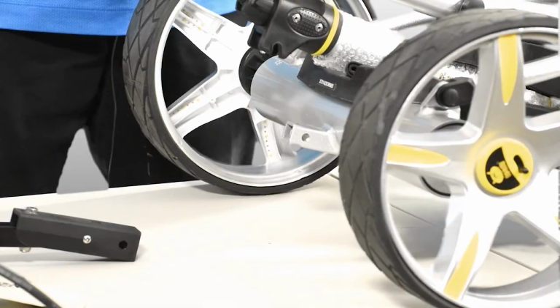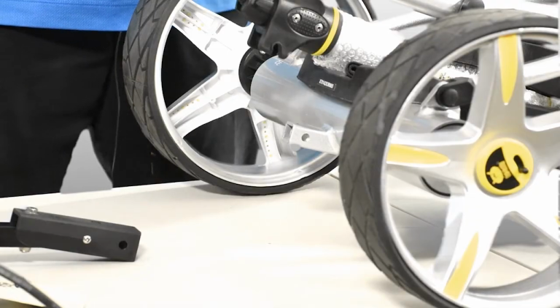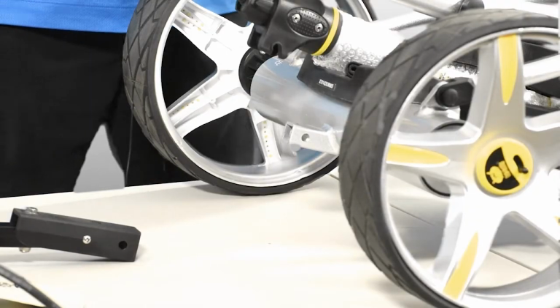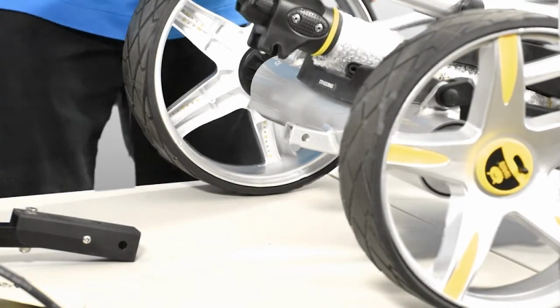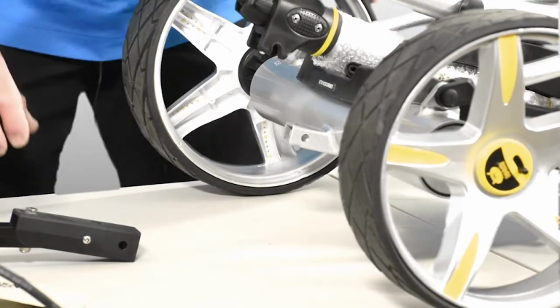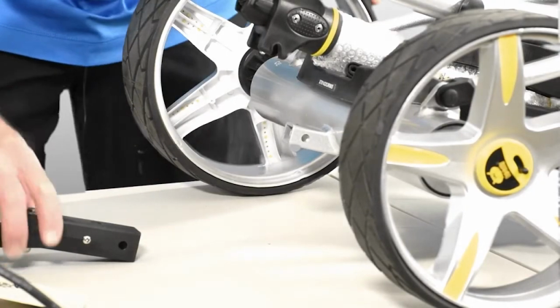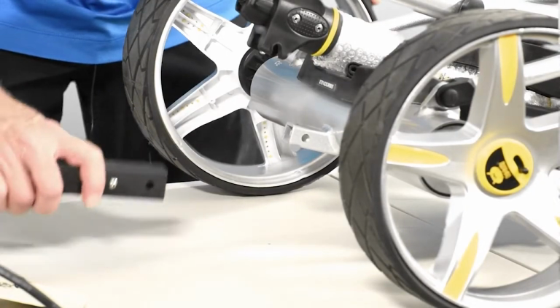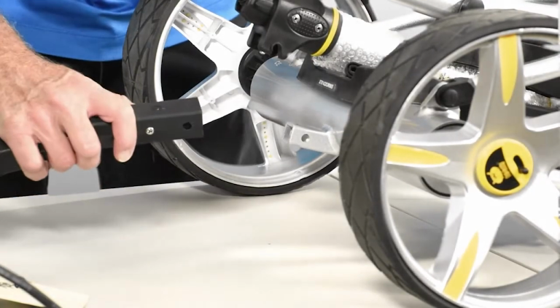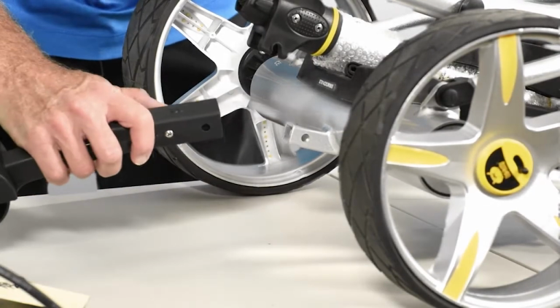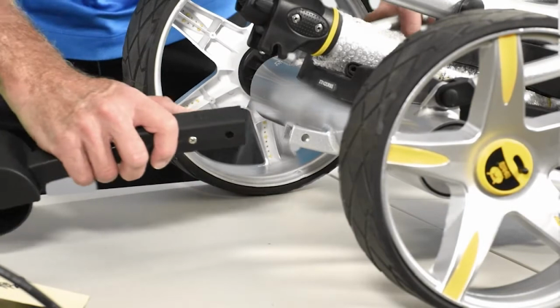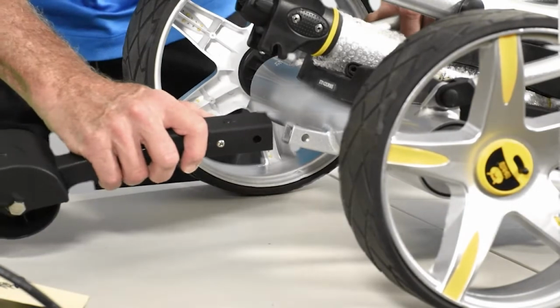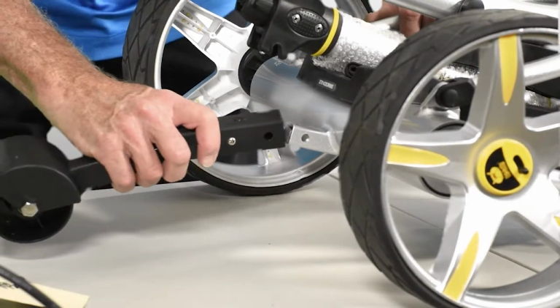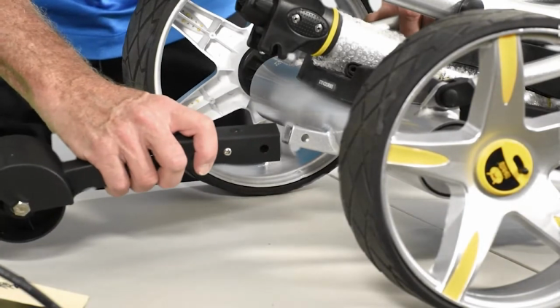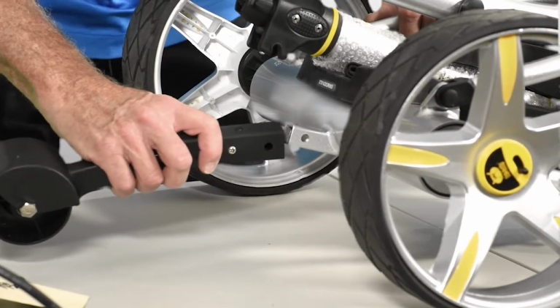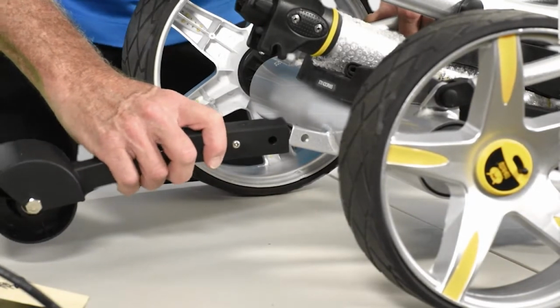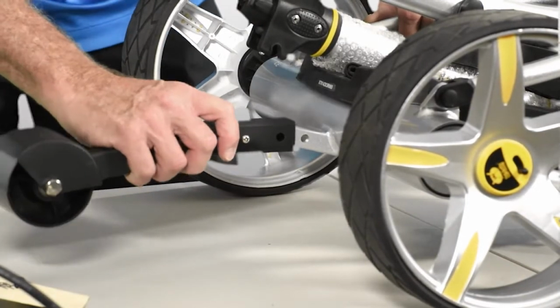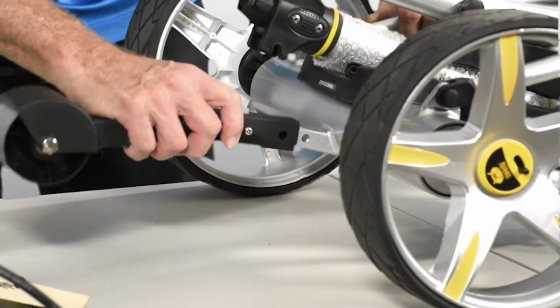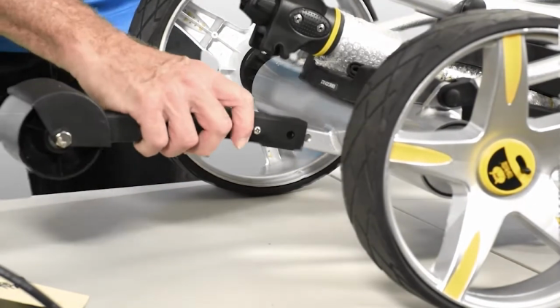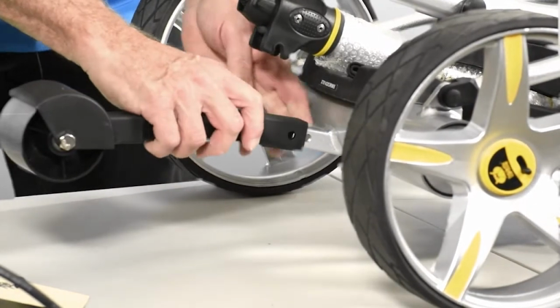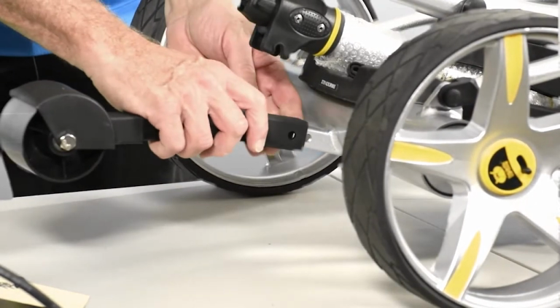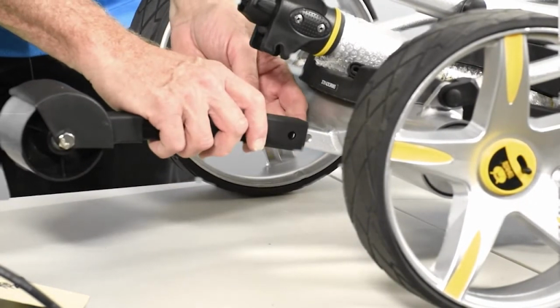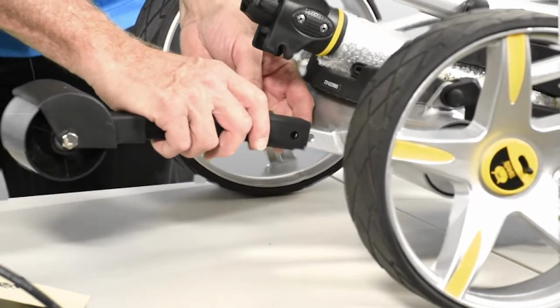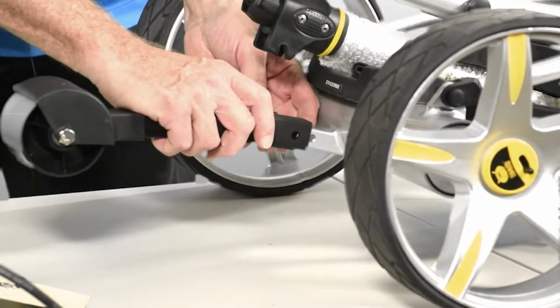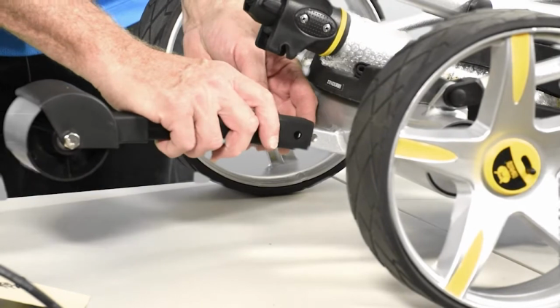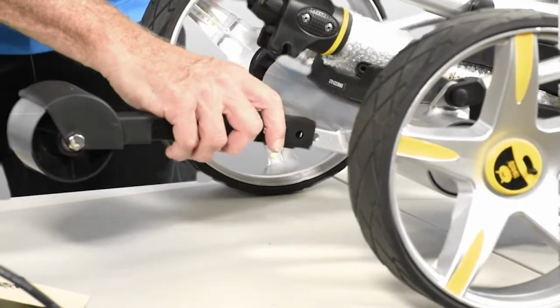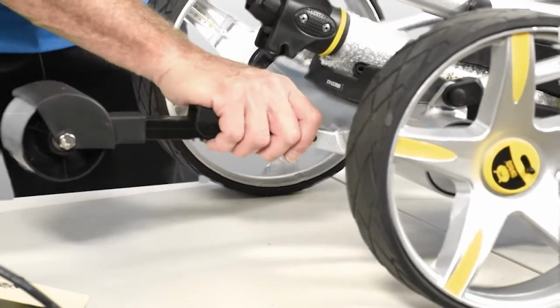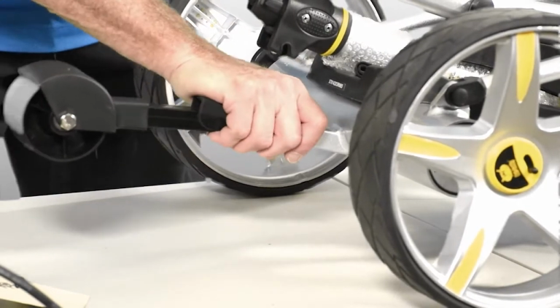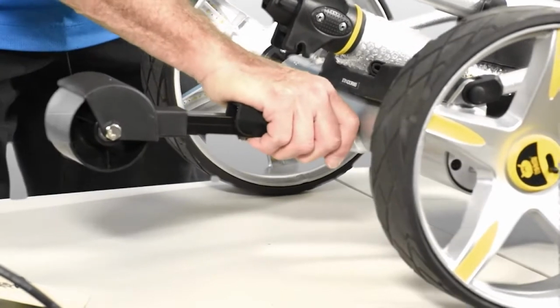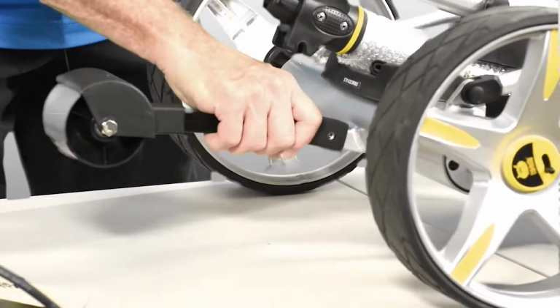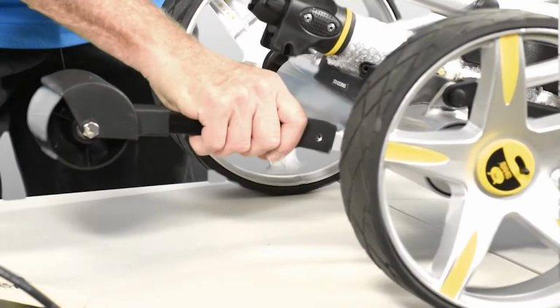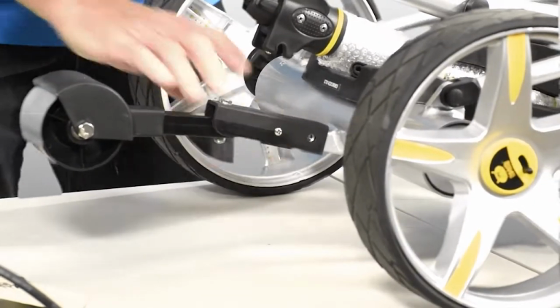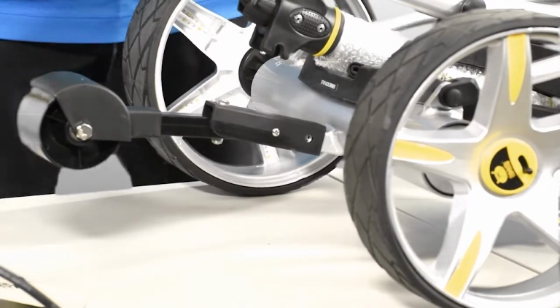Once the rear wheels are attached, there's a fourth wheel, we call it the anti-tip wheel, which slides onto a bar attached to your frame and slides over a pin and locks in place.